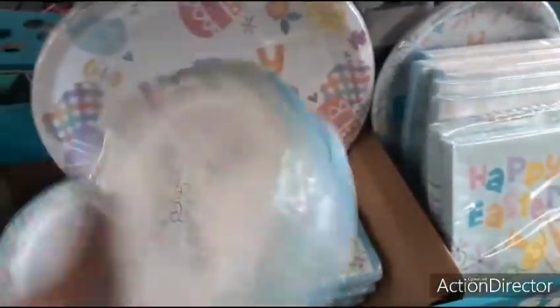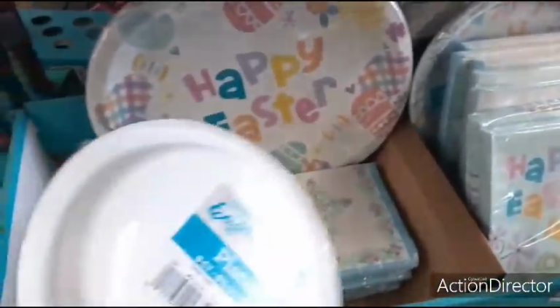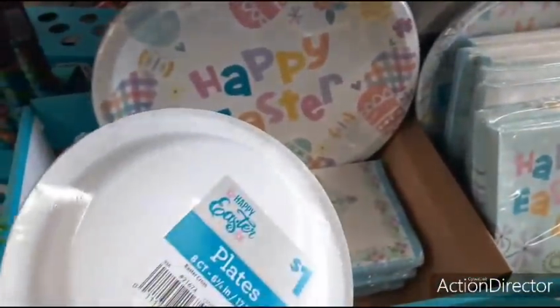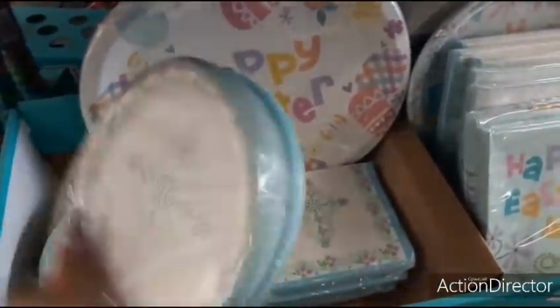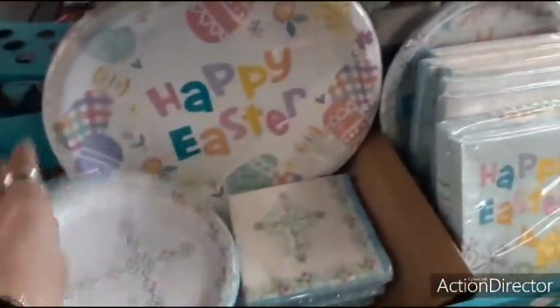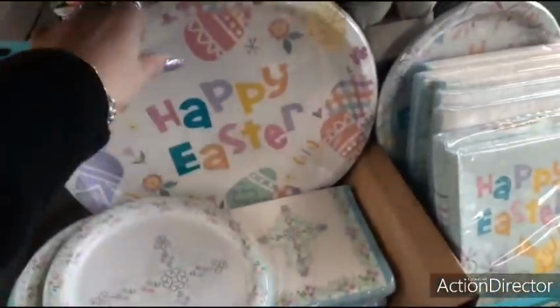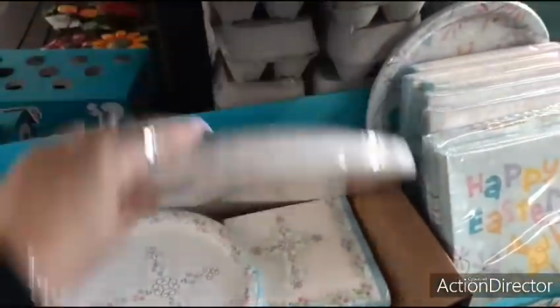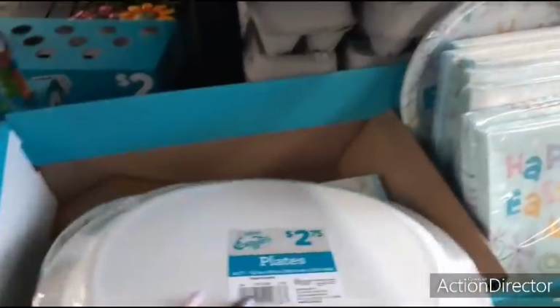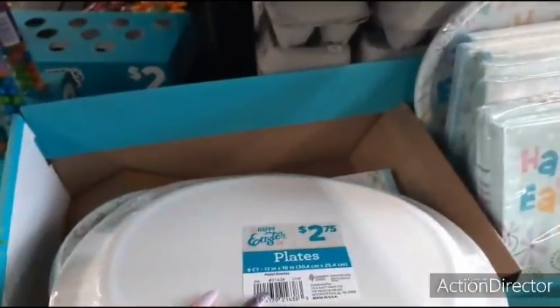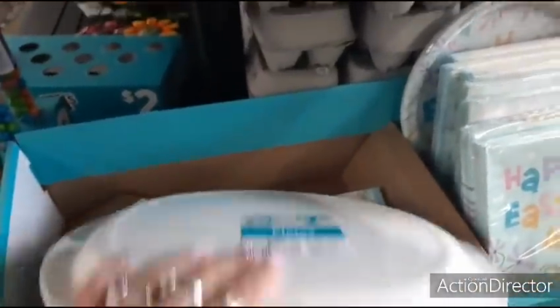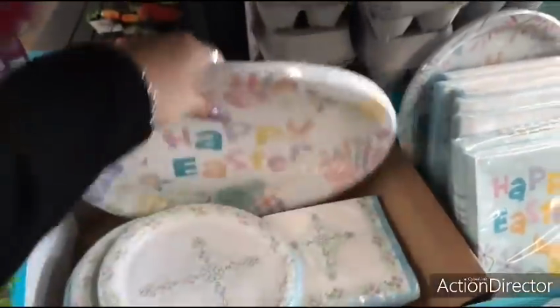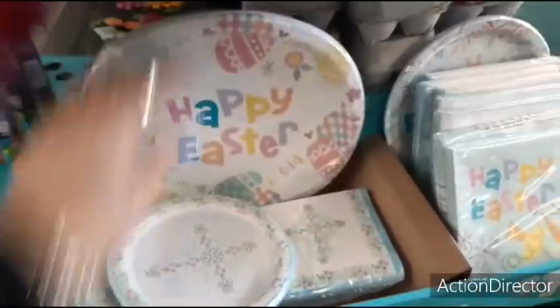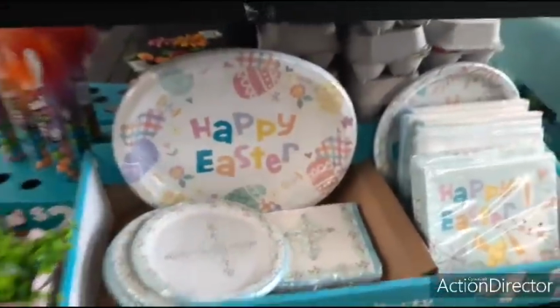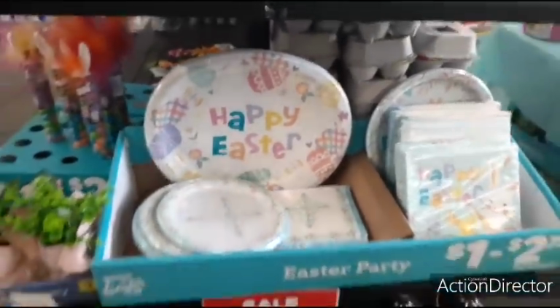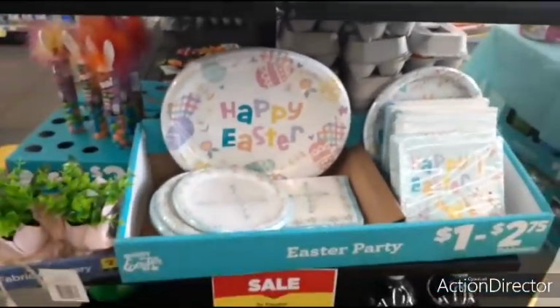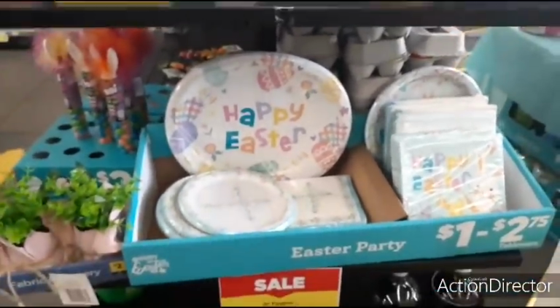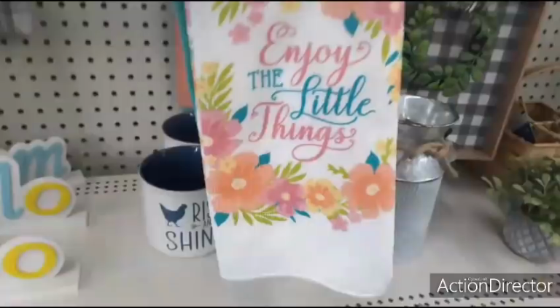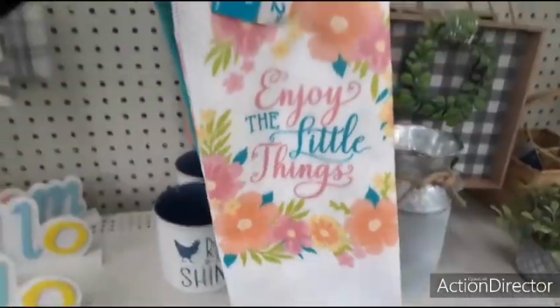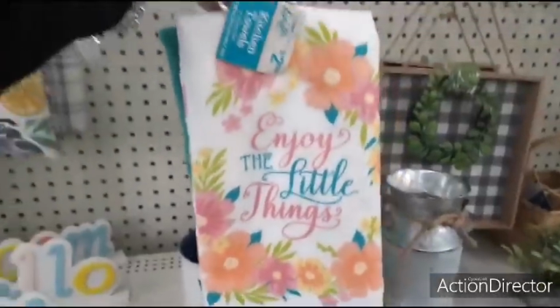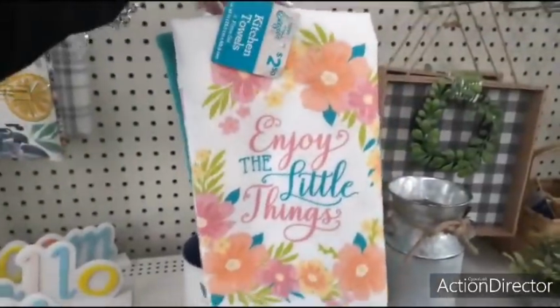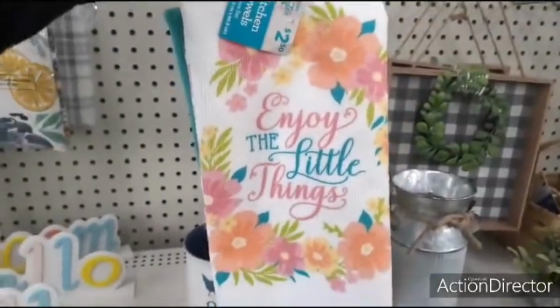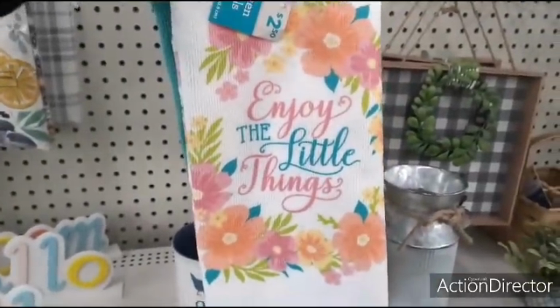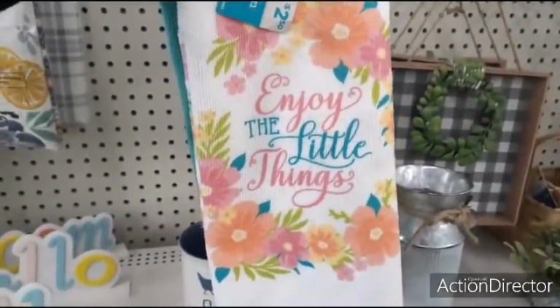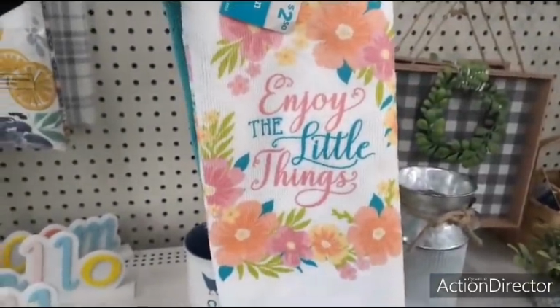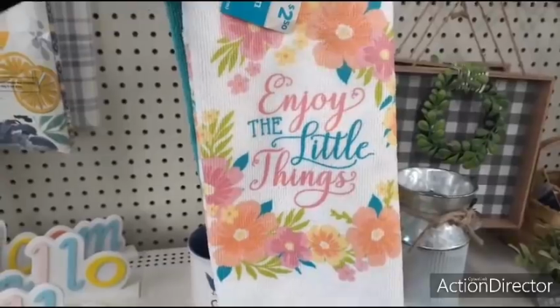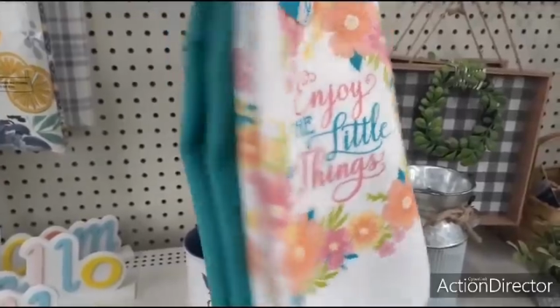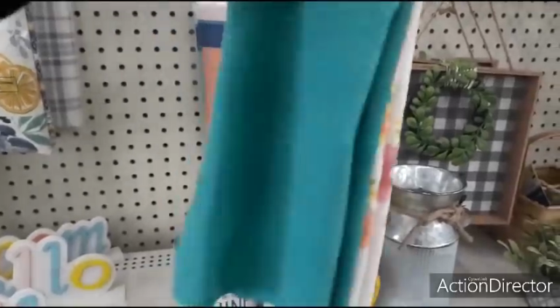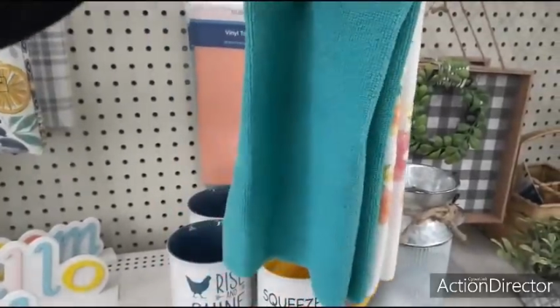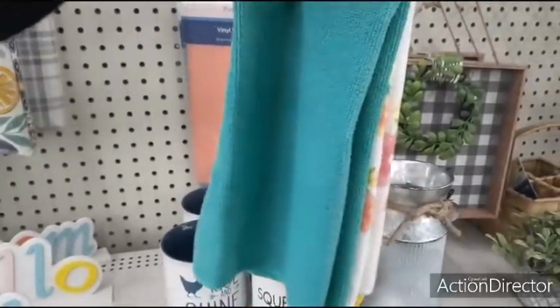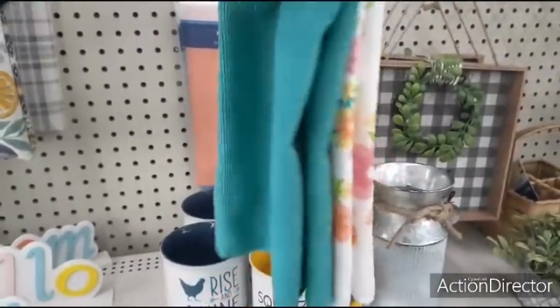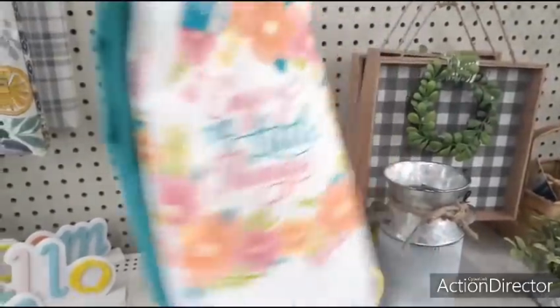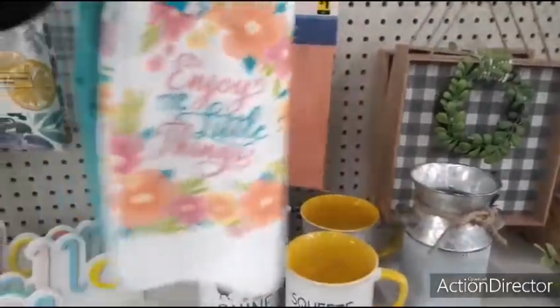Let me see how much the plates are — $1.00. This might be a little bit more expensive — $2.75. Here are some spring towels for $2.50 — 'Enjoy the Little Things' — they're just microfiber, and the other one is teal in the back.